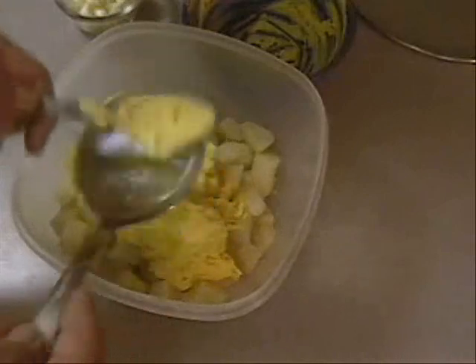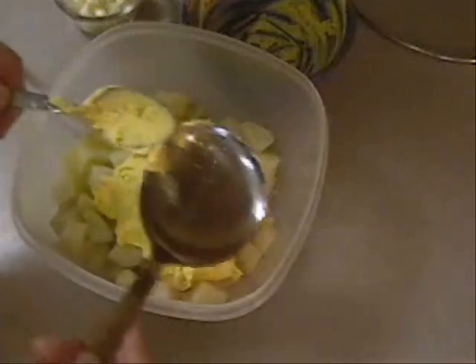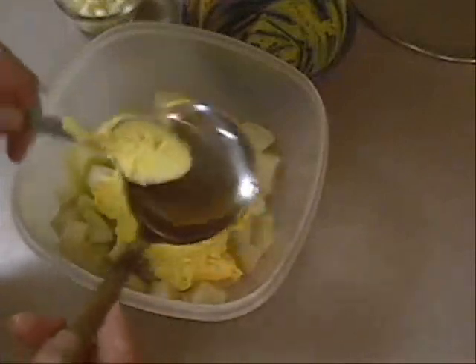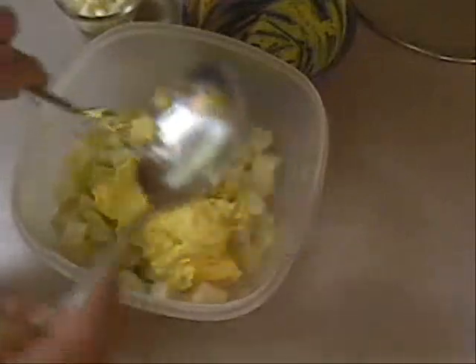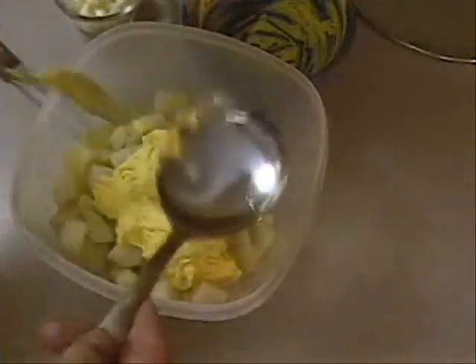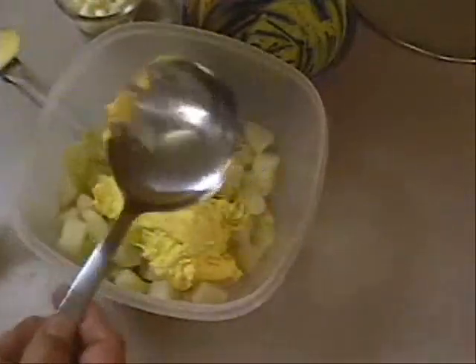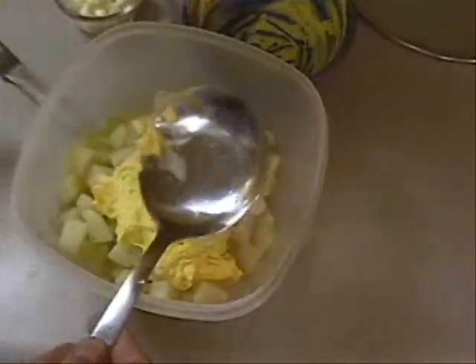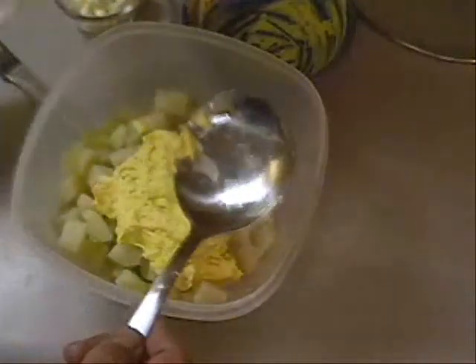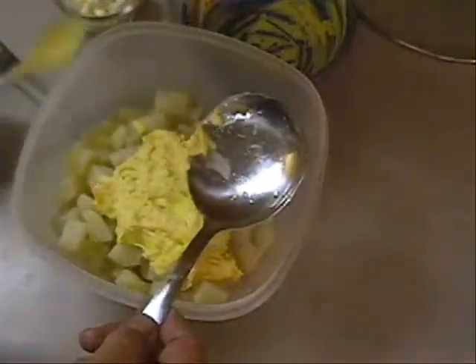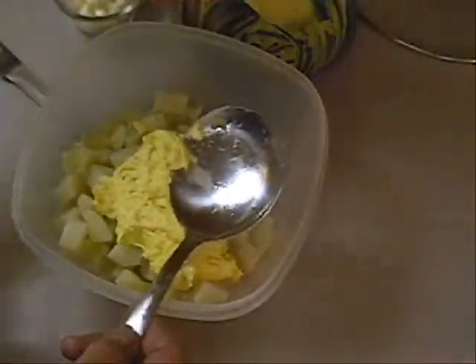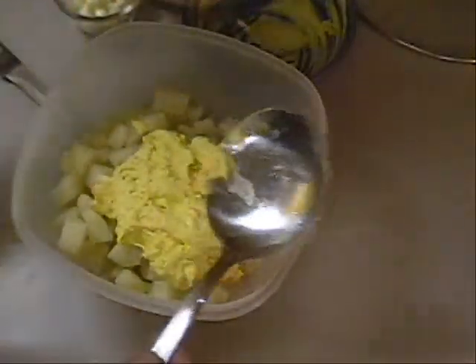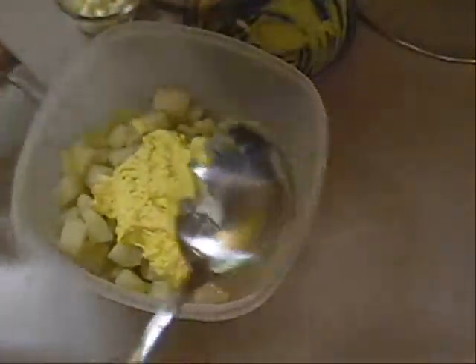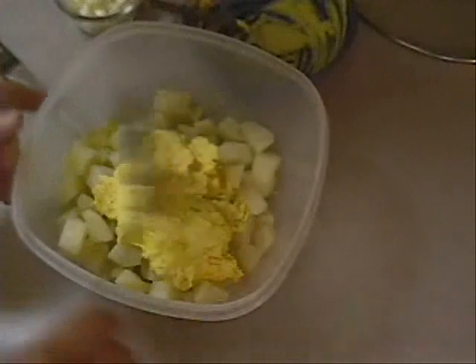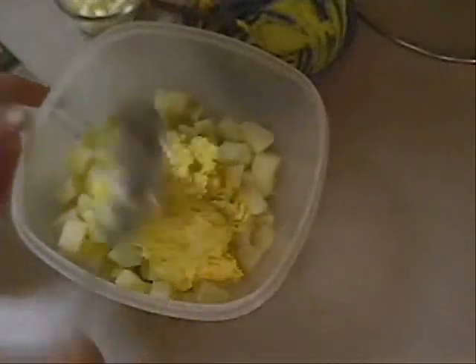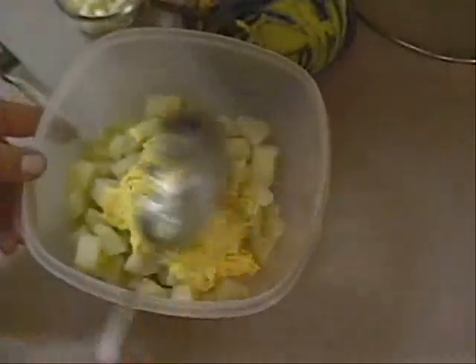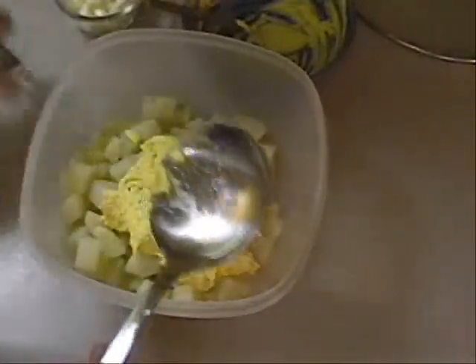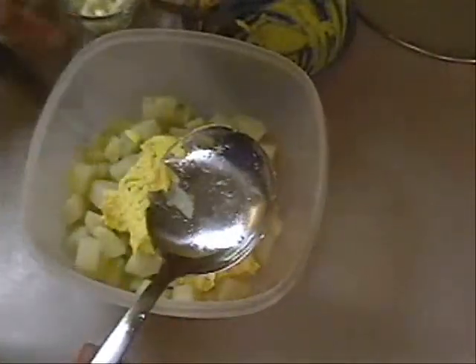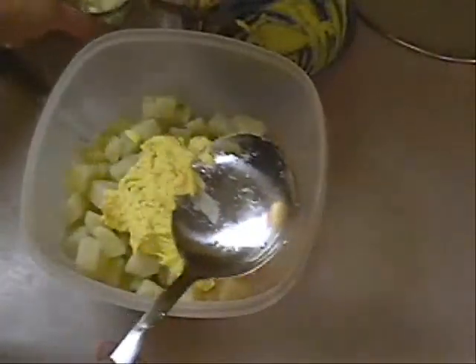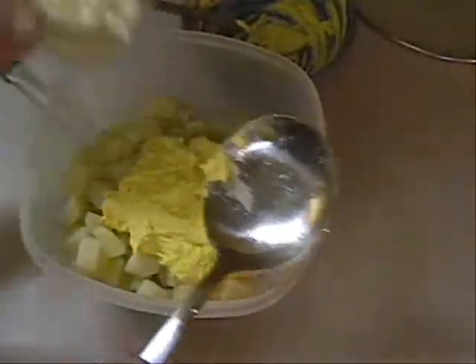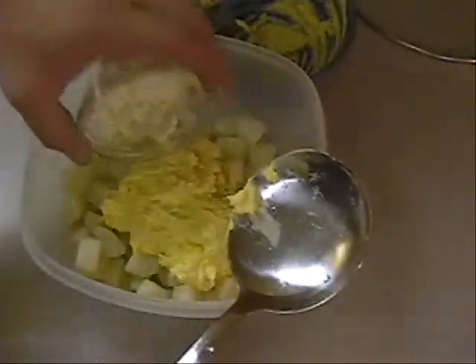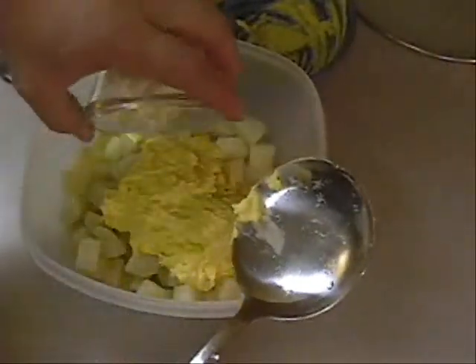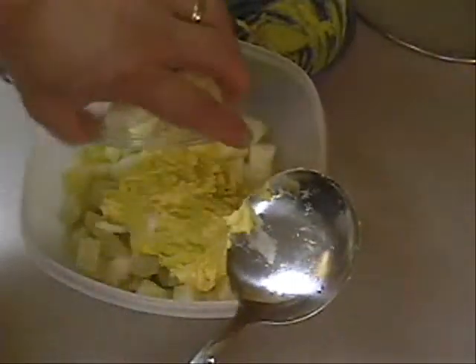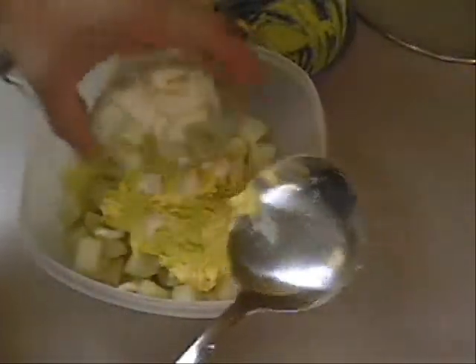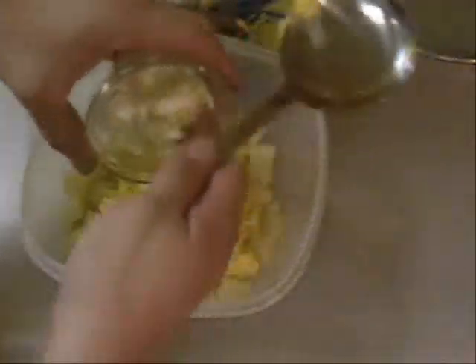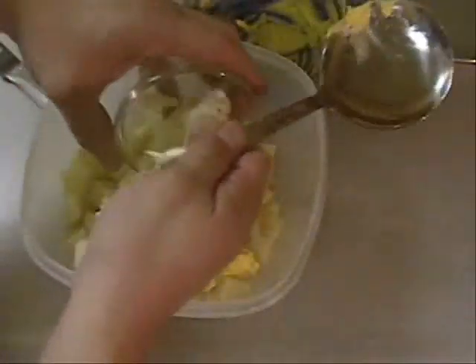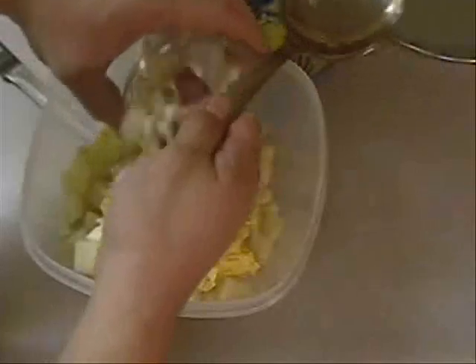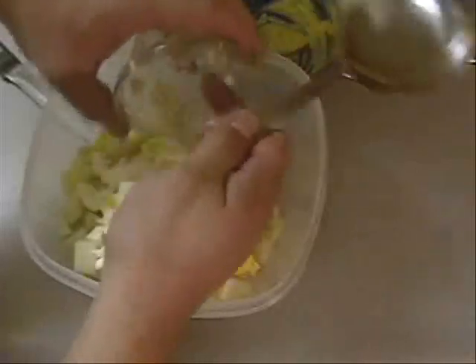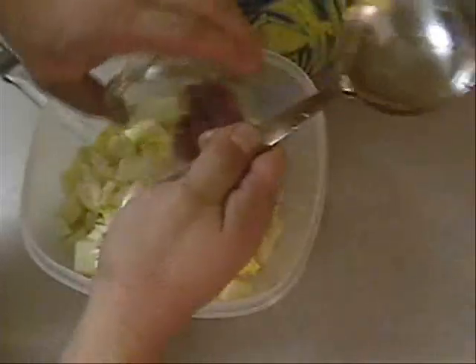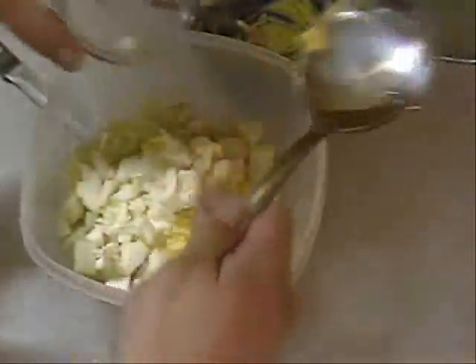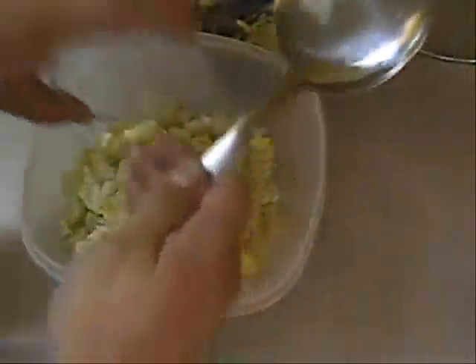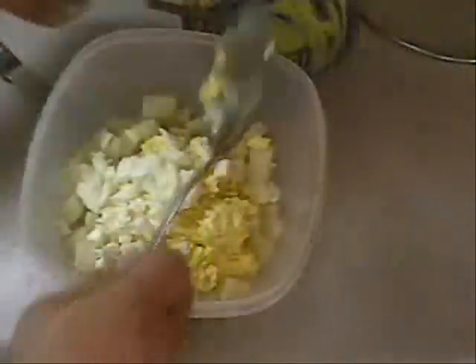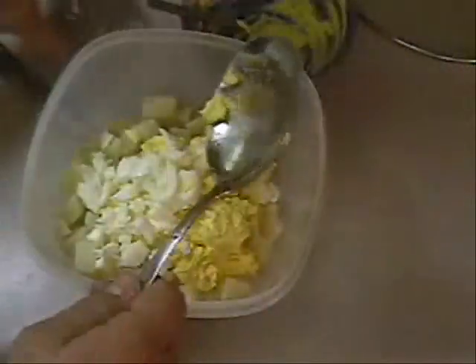I'm using a big spoon — you see this big spoon? Use a big spoon to do this, because you don't want to bust up these potatoes a whole lot. Now I'm going to take some egg whites I had left over that I chopped up. Y'all remember I chopped up those egg whites? Put them in there.